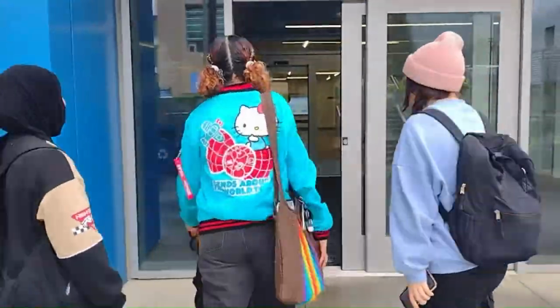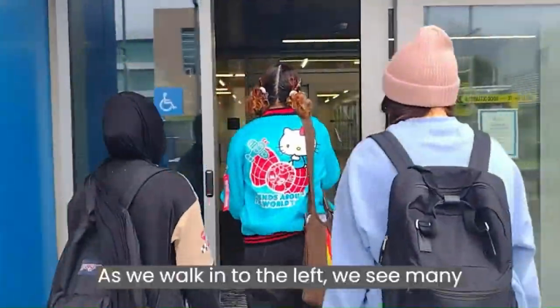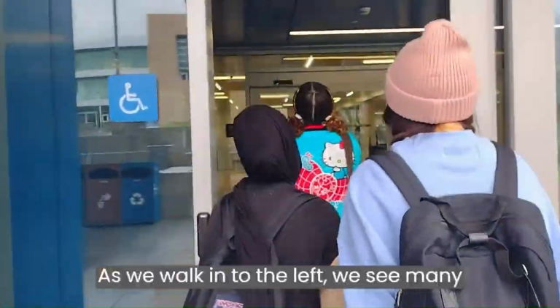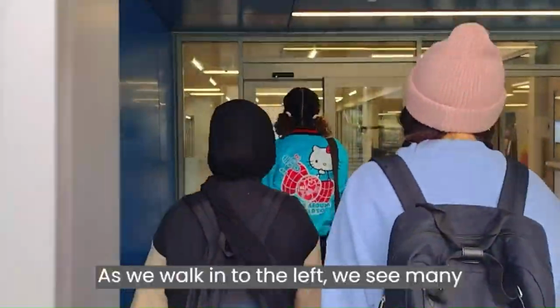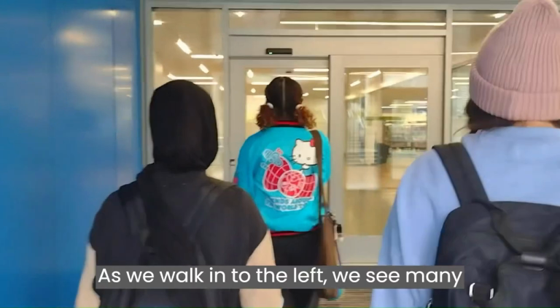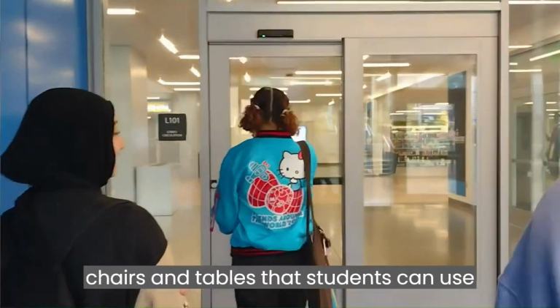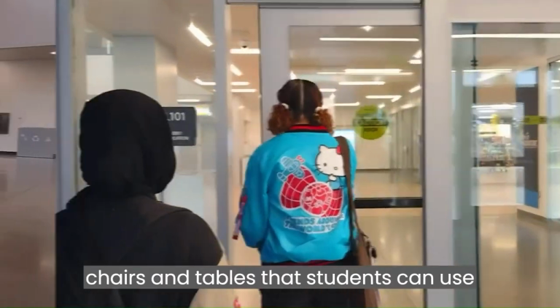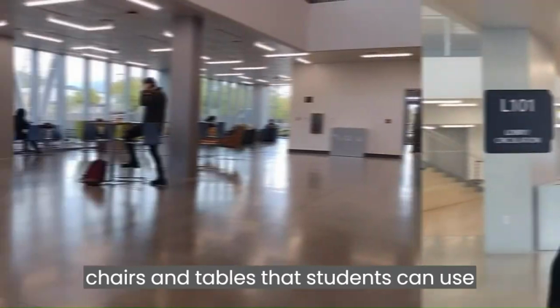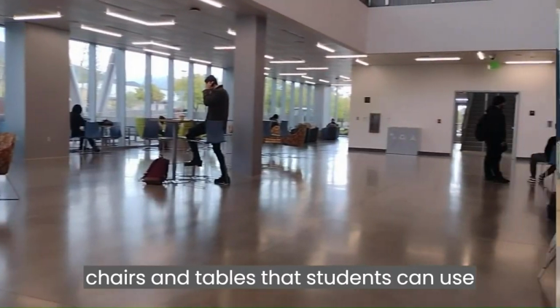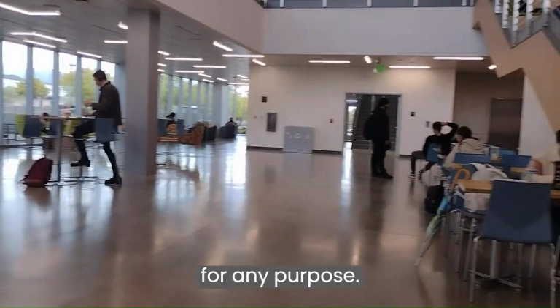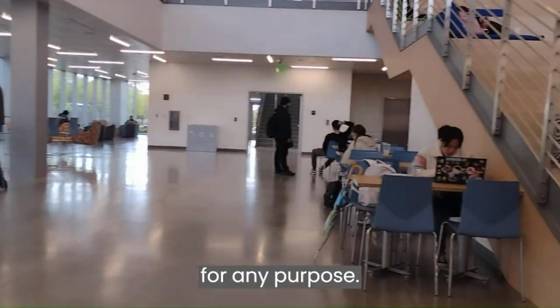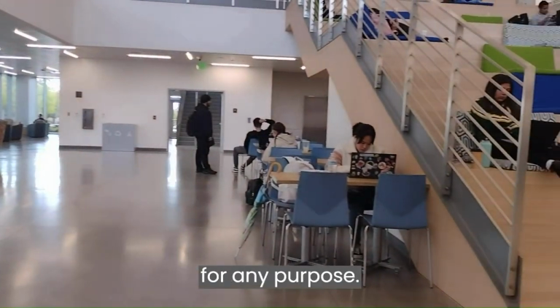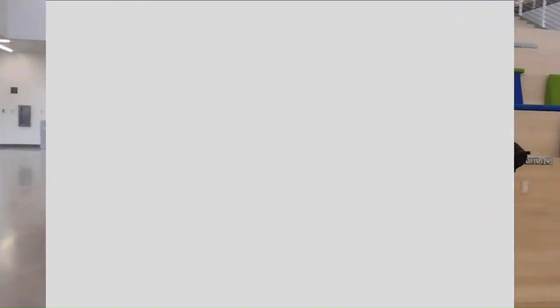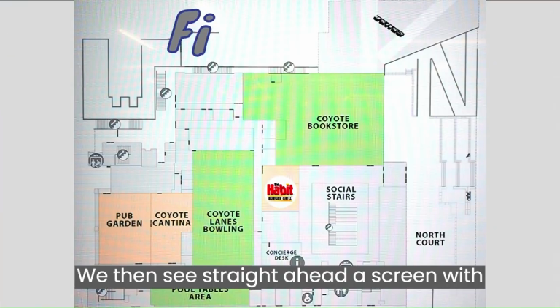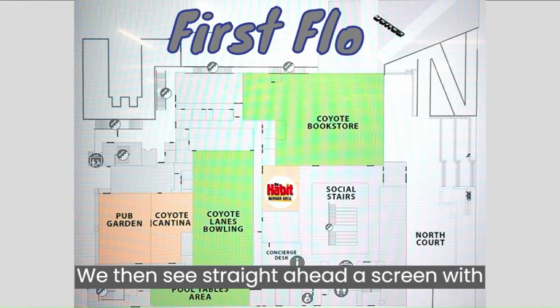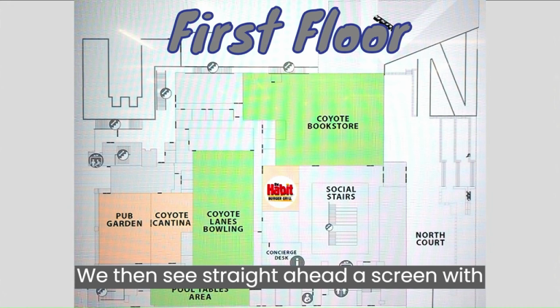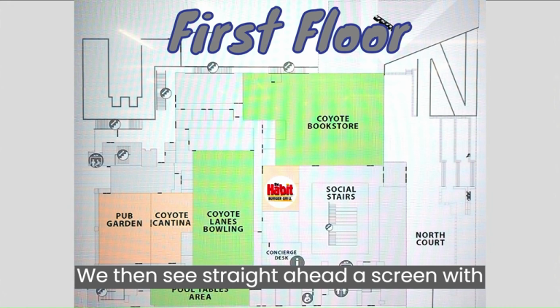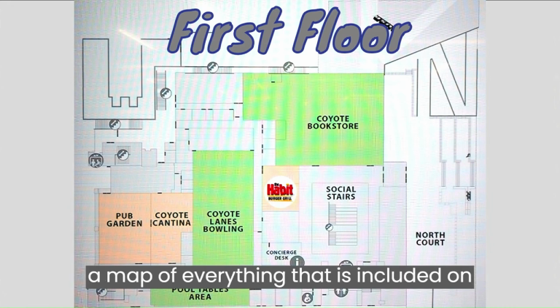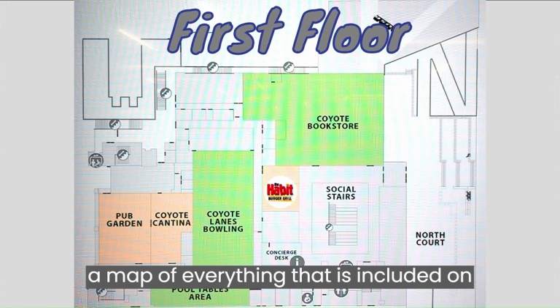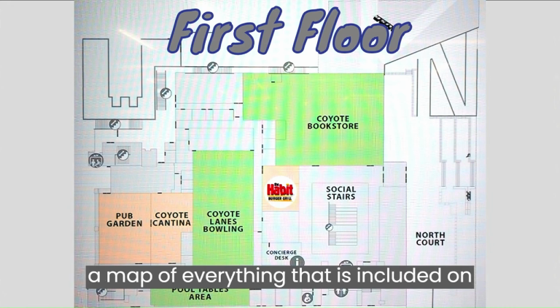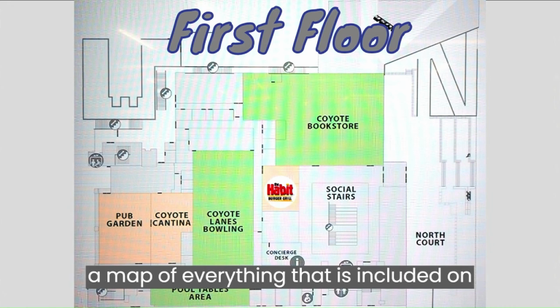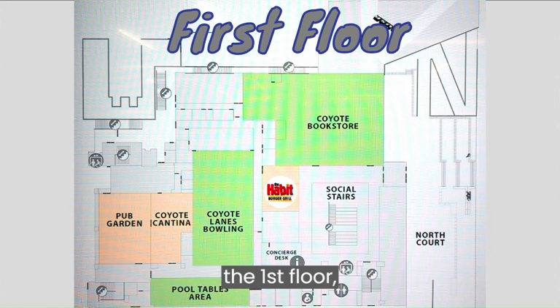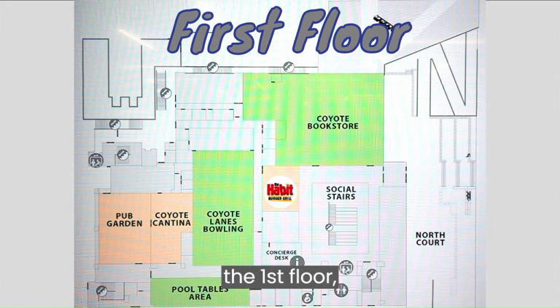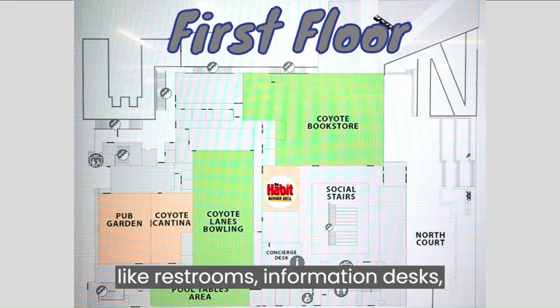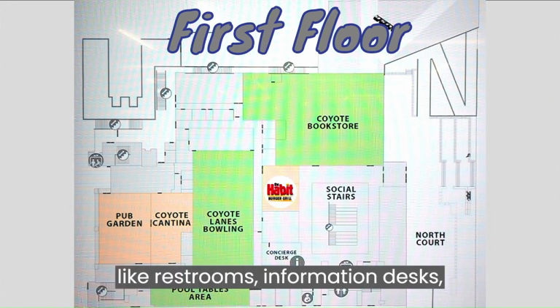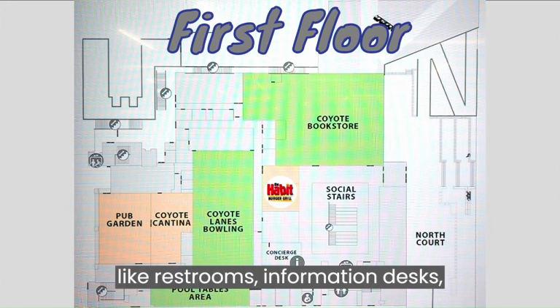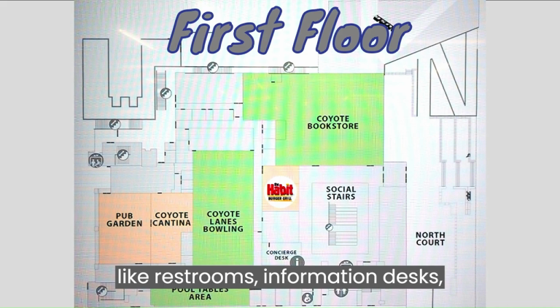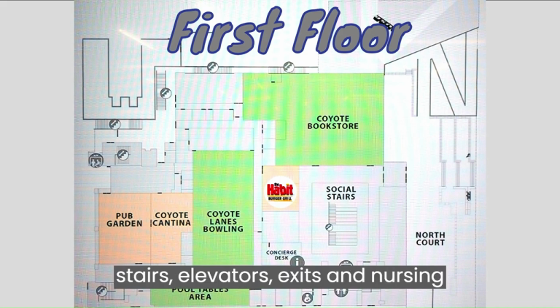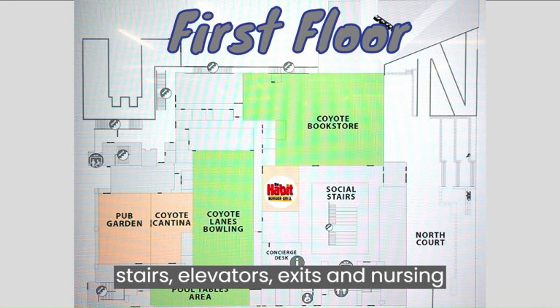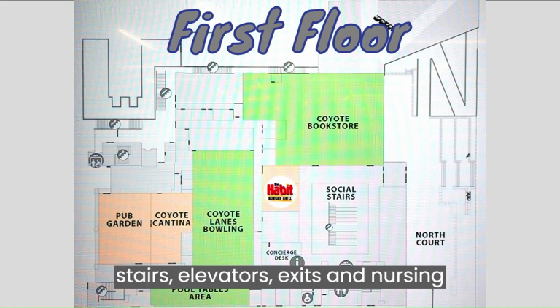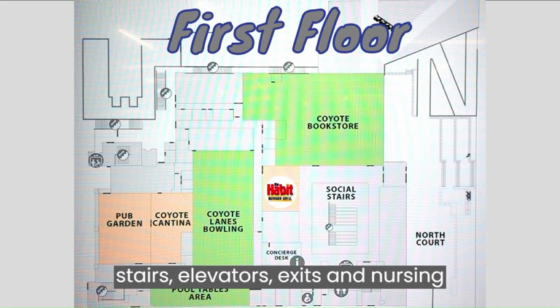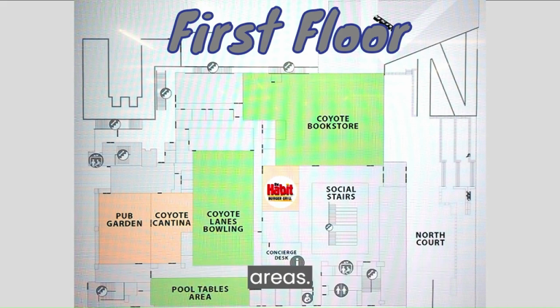As we walk in, to the left we see many chairs and tables that students can use for any purpose. Straight ahead is a screen with a map of everything included on the first floor, like restrooms, information desks, stairs, elevators, exits, and nursing areas.